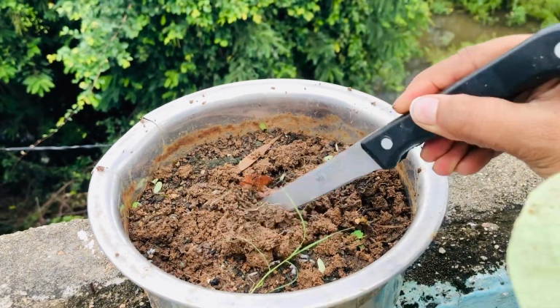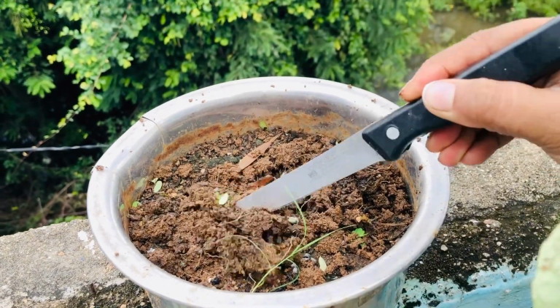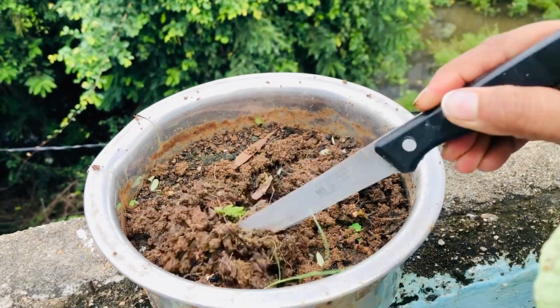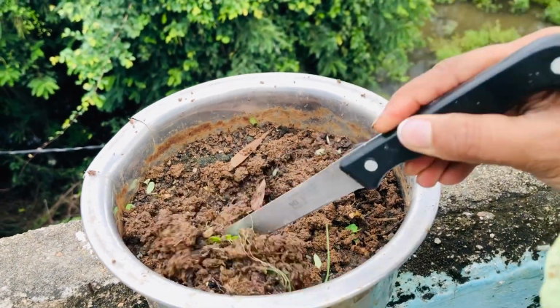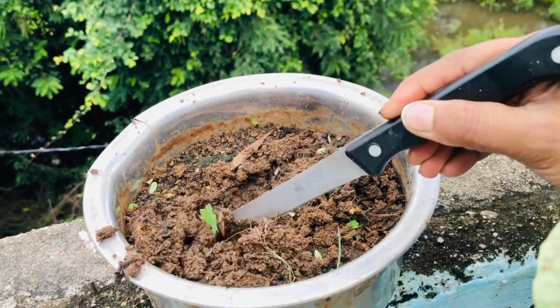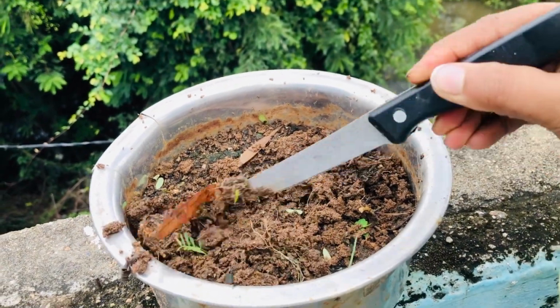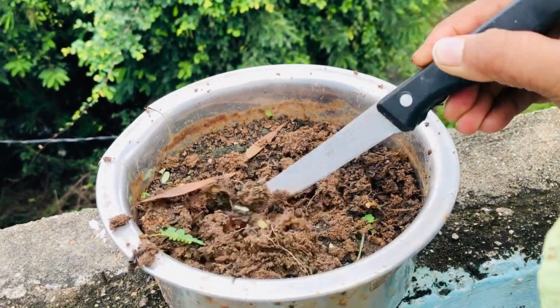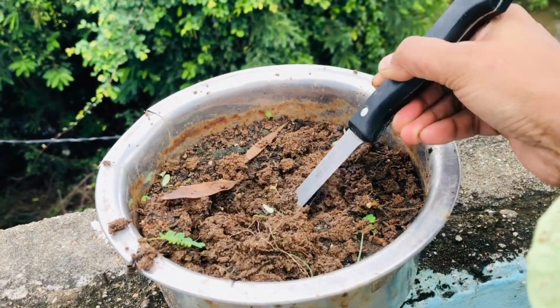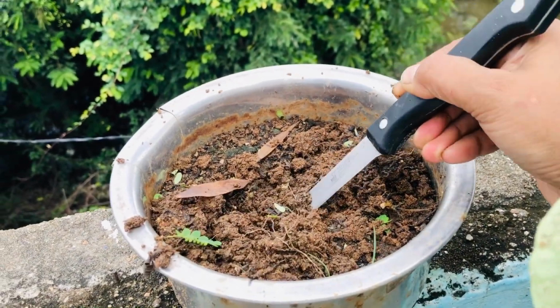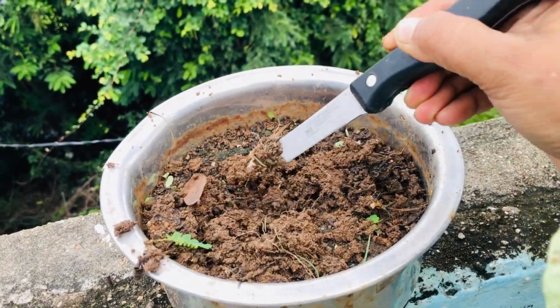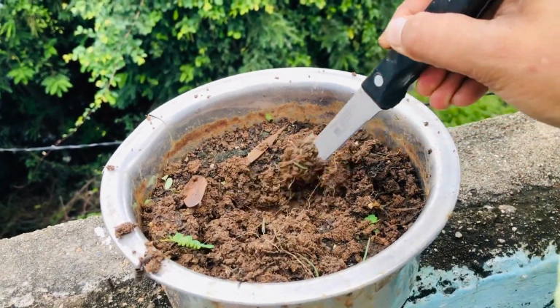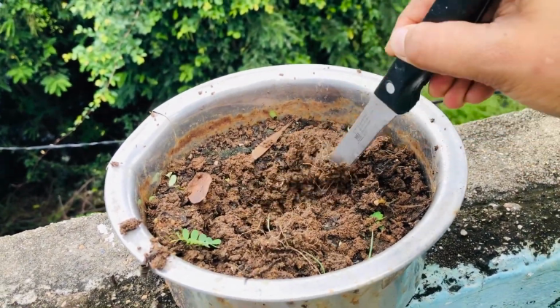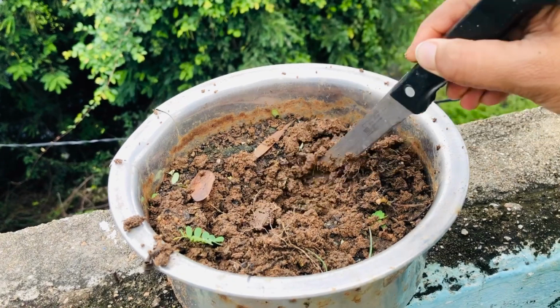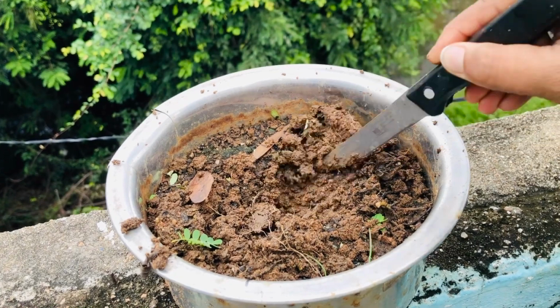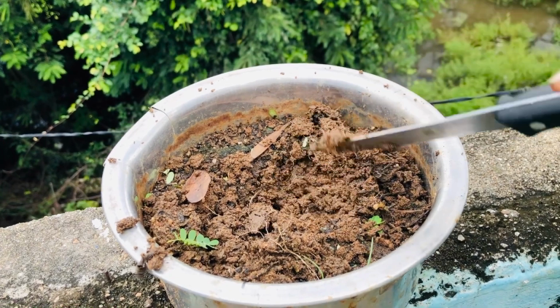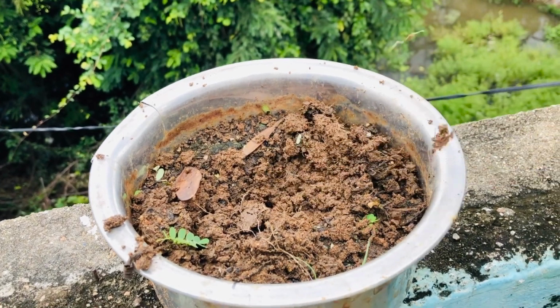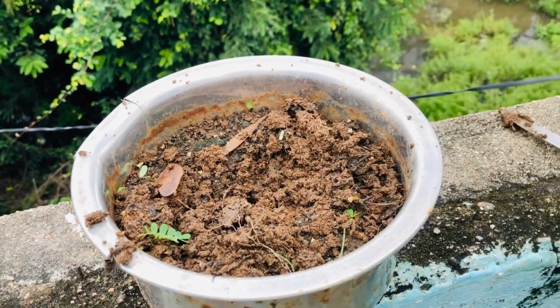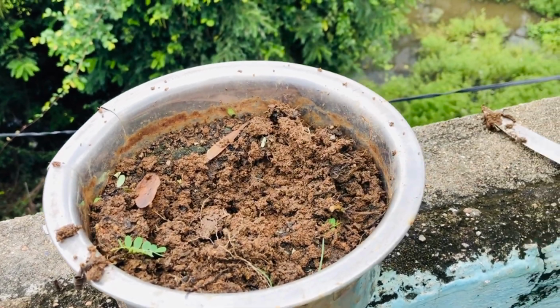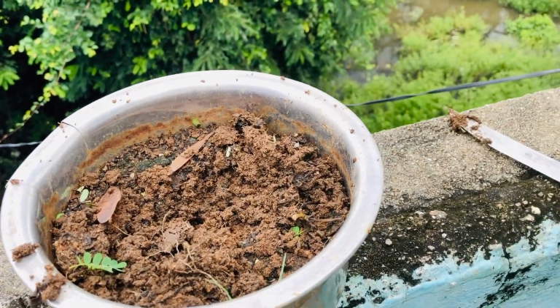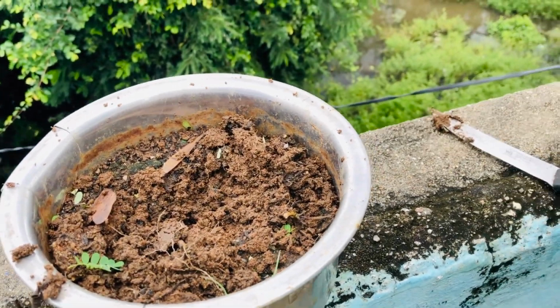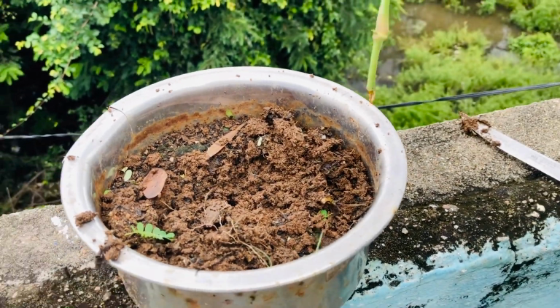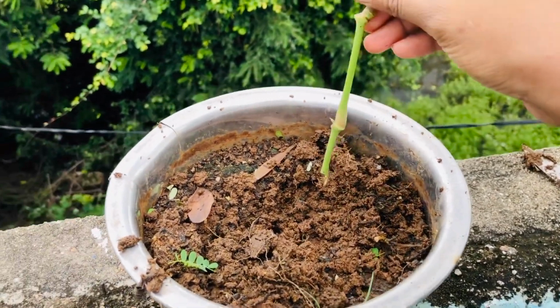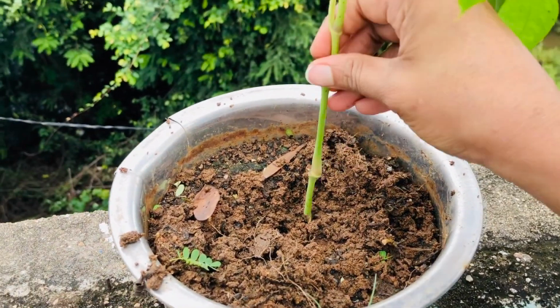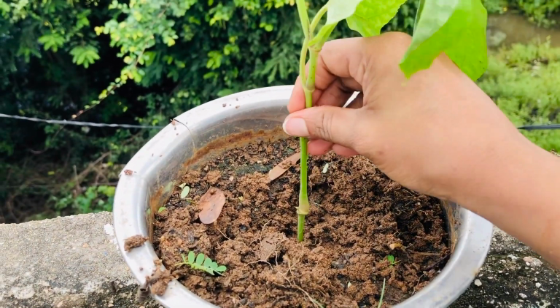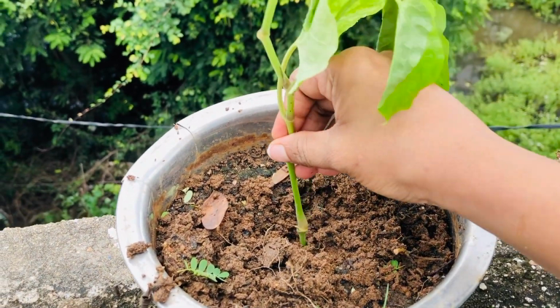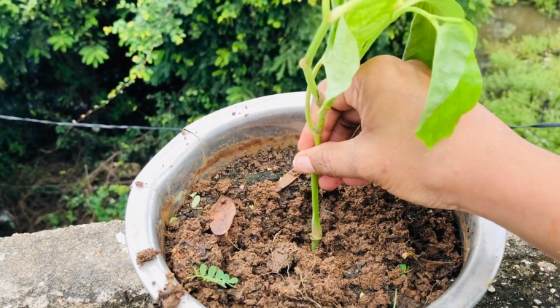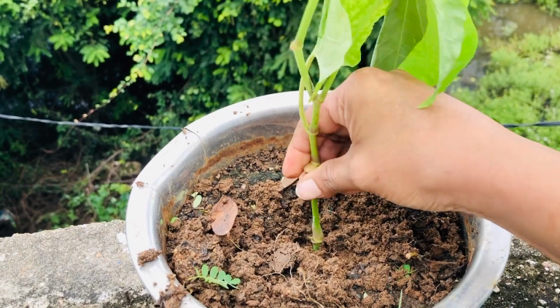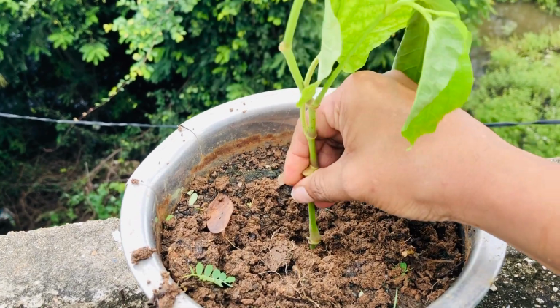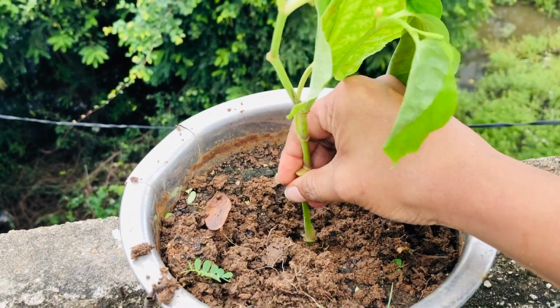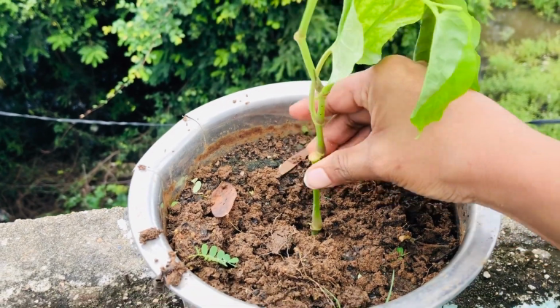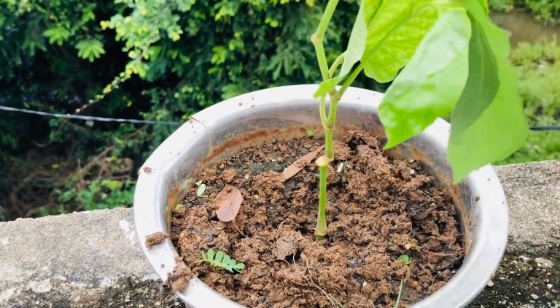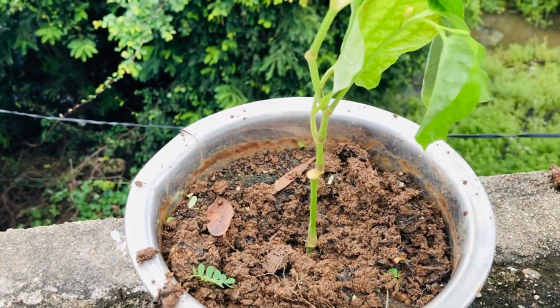Indian long pepper is a creeper type. You will notice the small roots in each stem. Cut the stem with root and place it in the new pot.